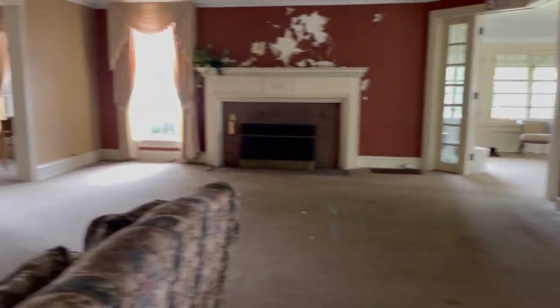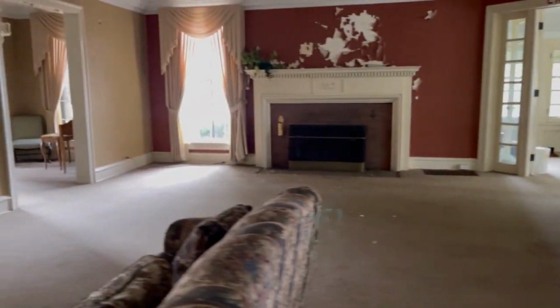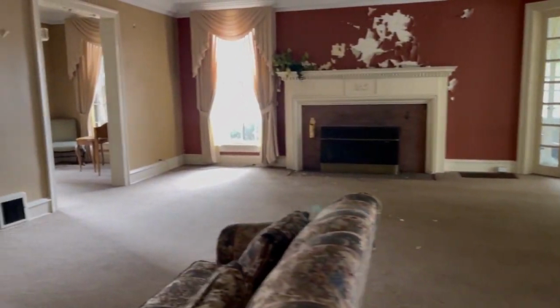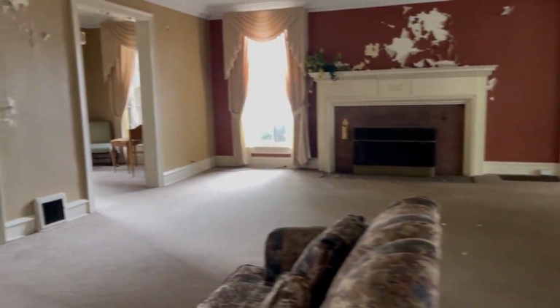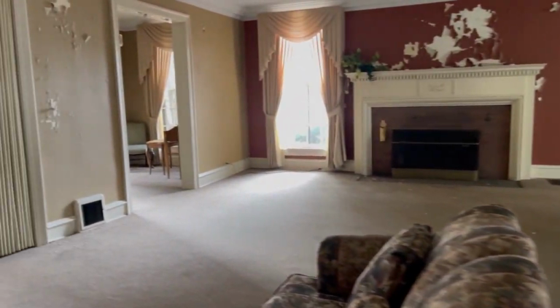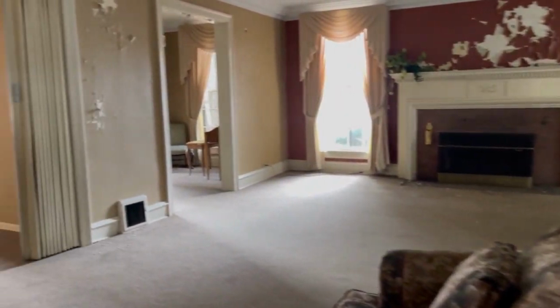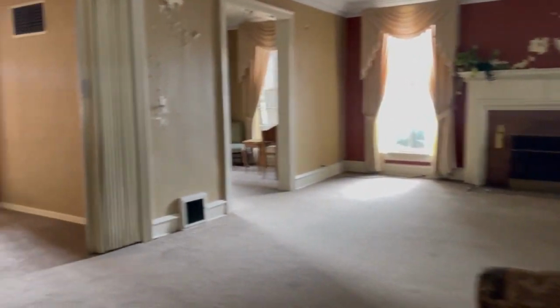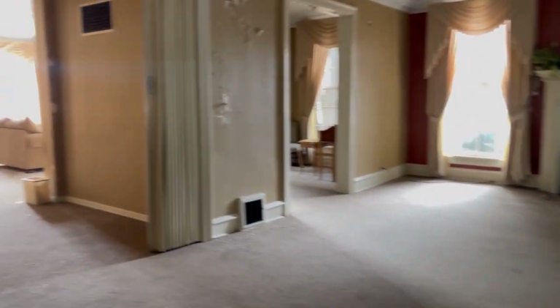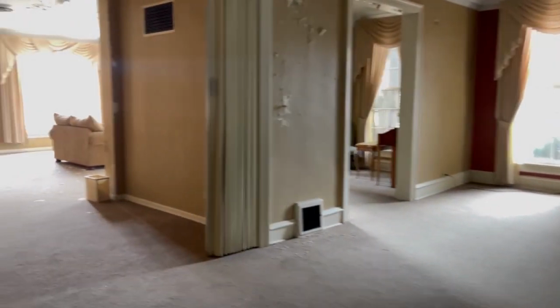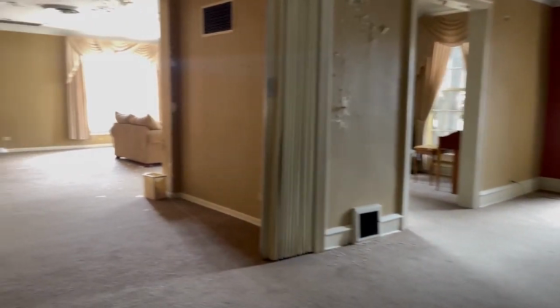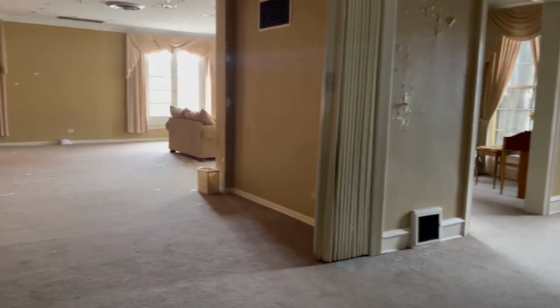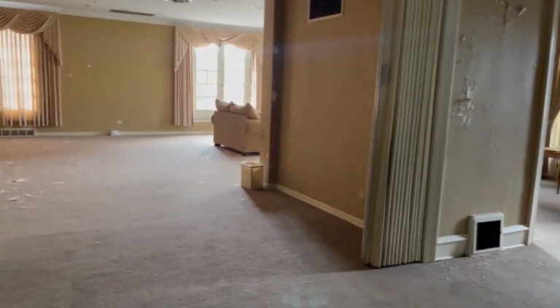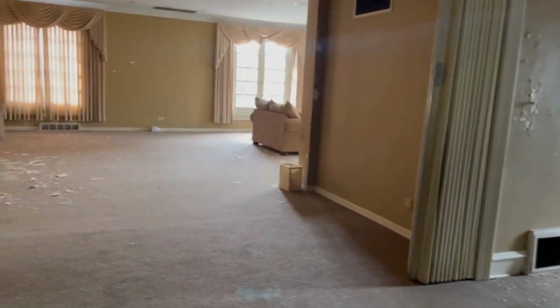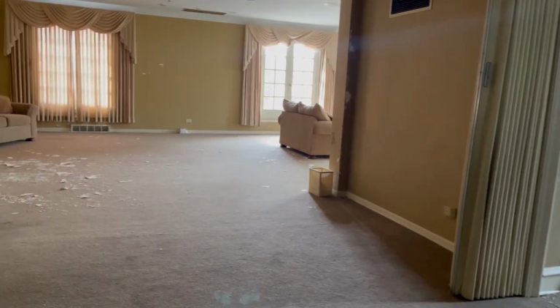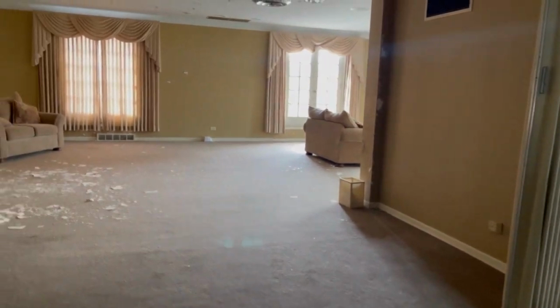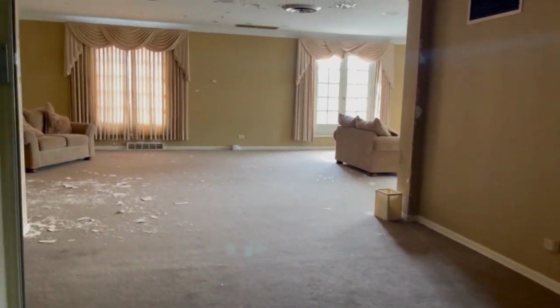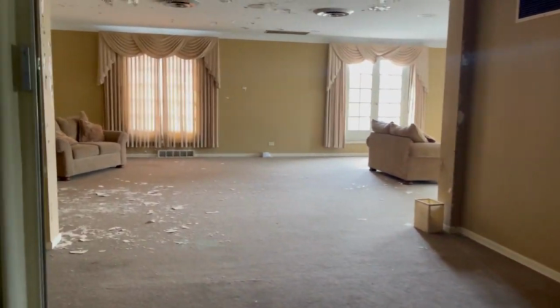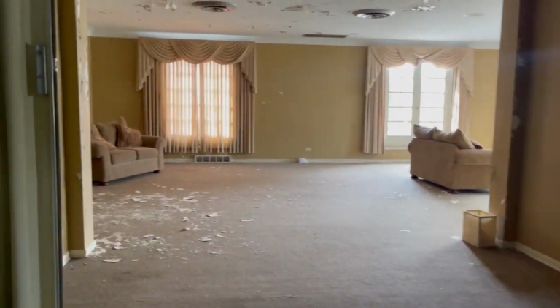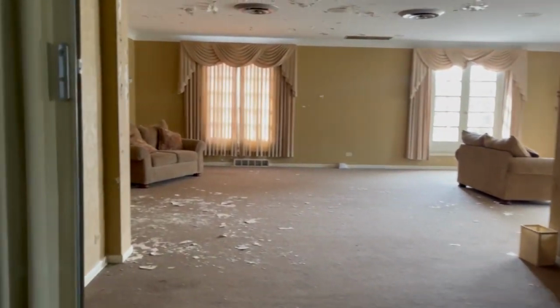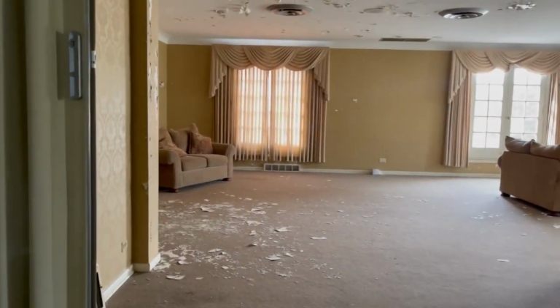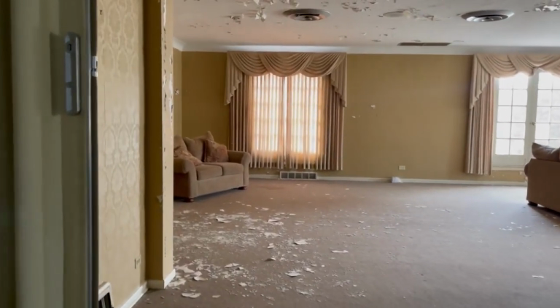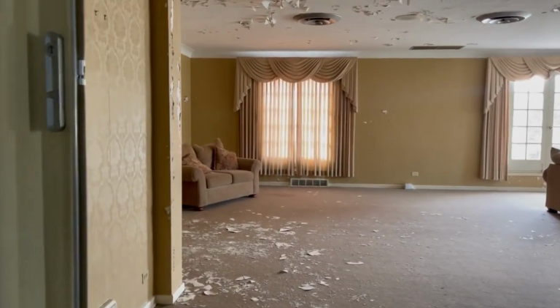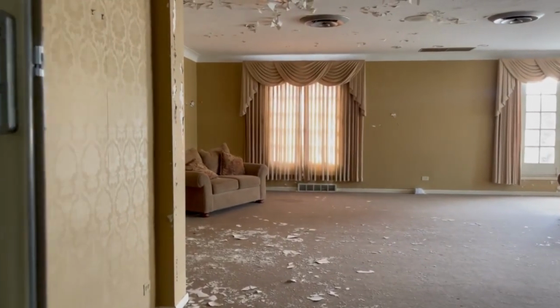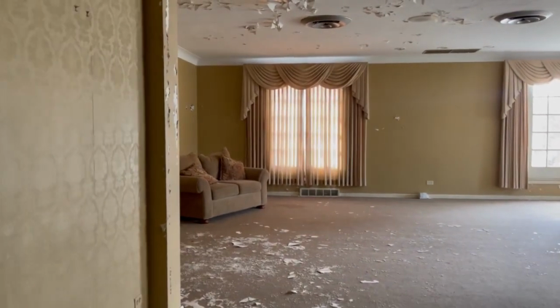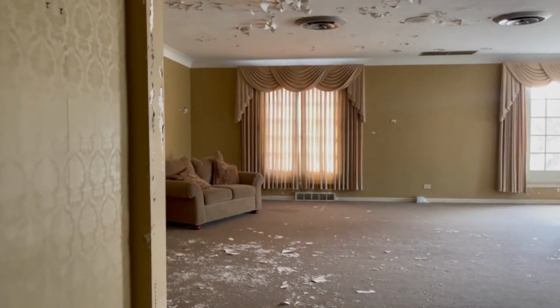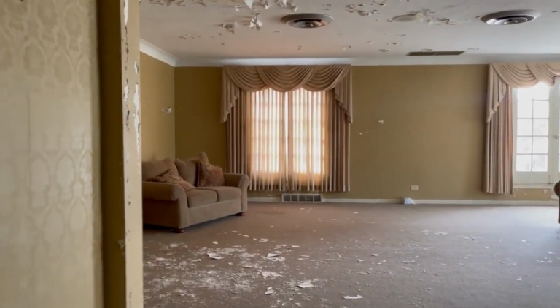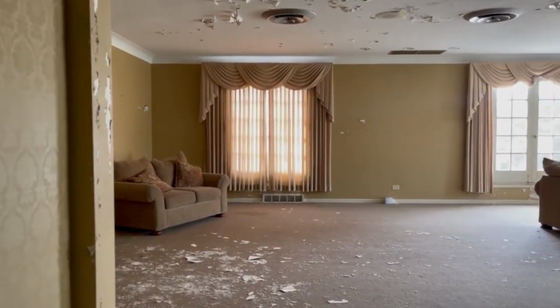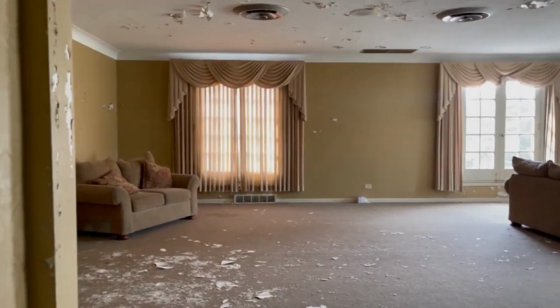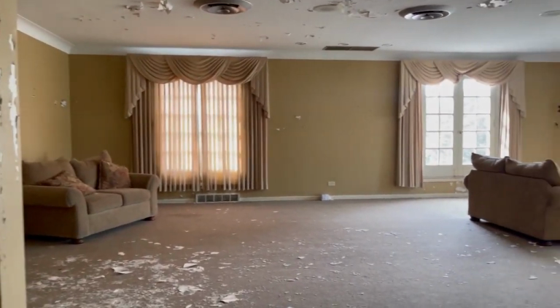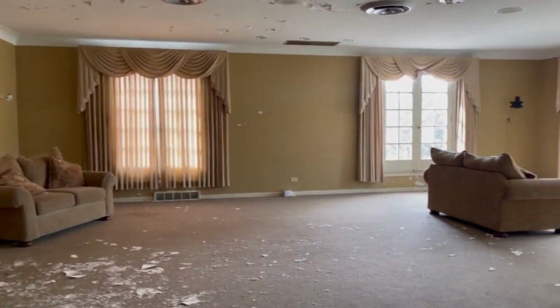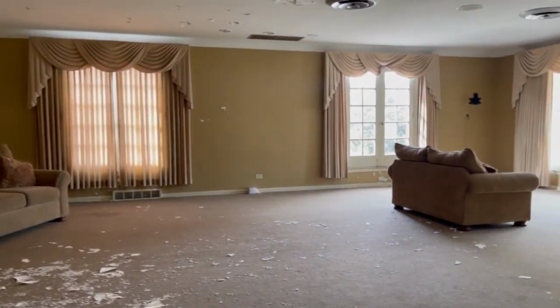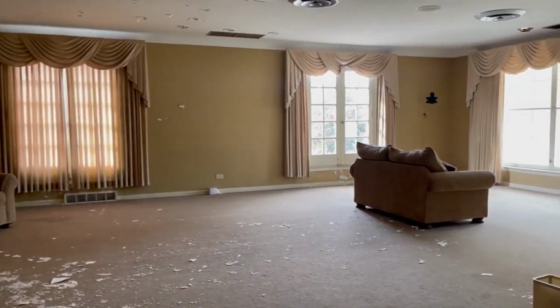This was actually the downstairs living area. It looked very pretty in here overall — beautiful curtains, lots of furniture.